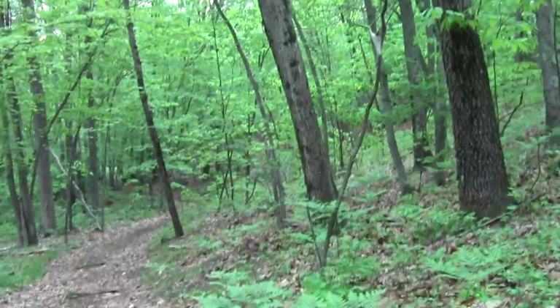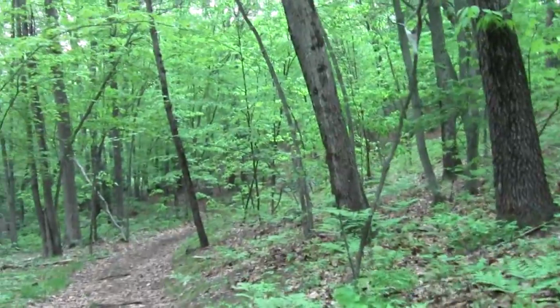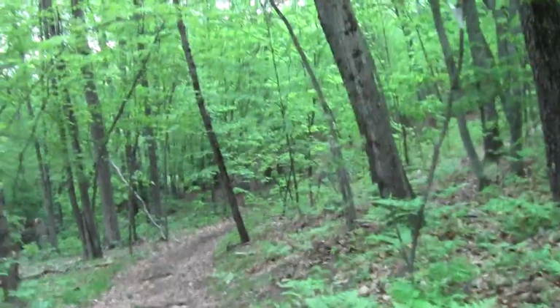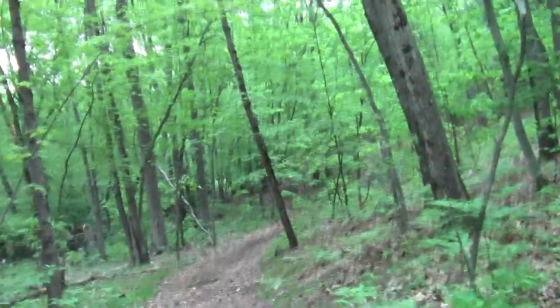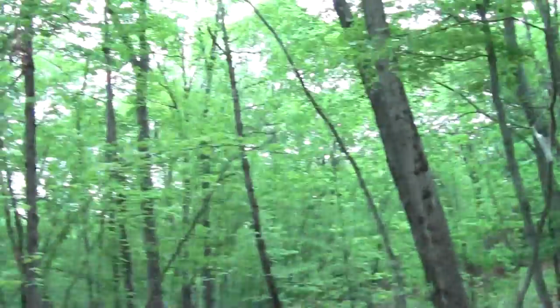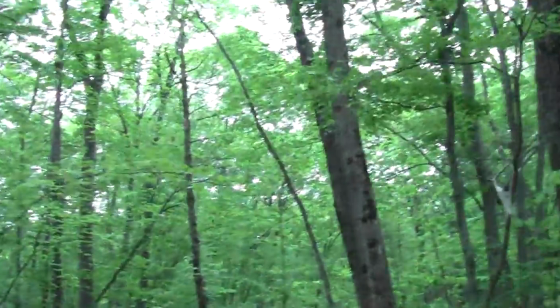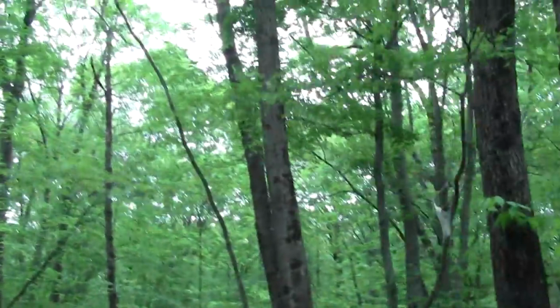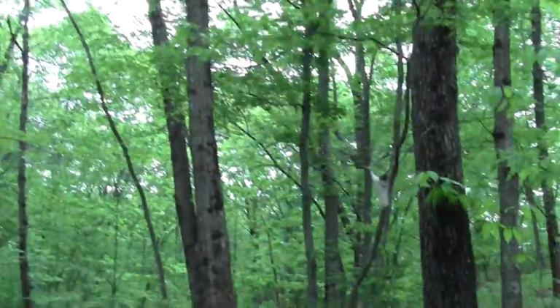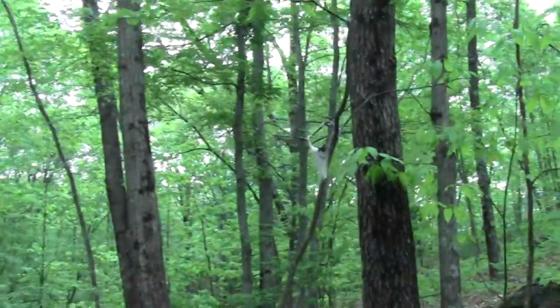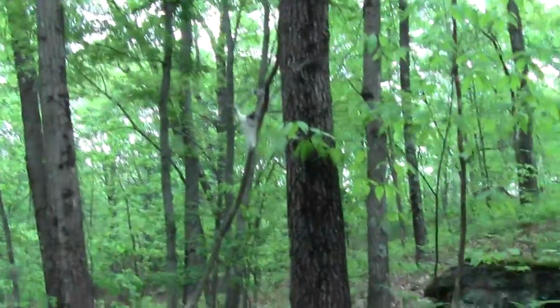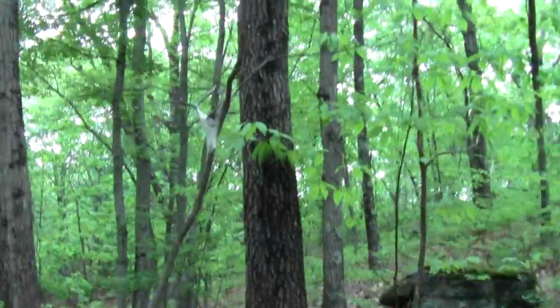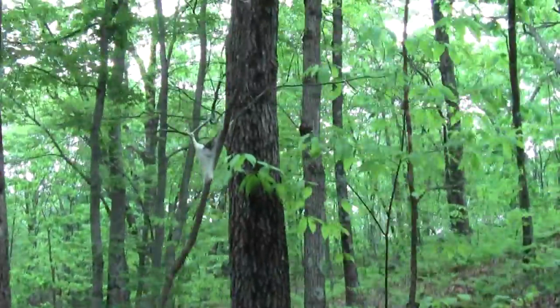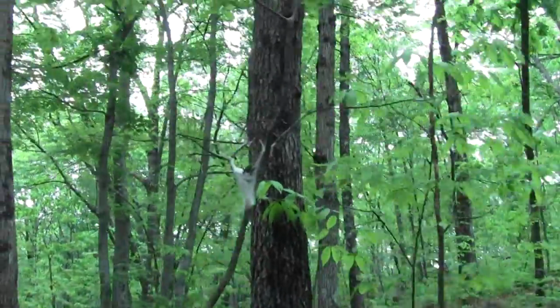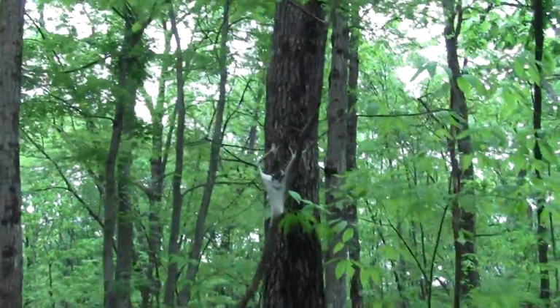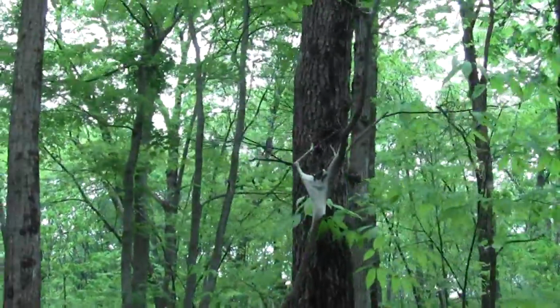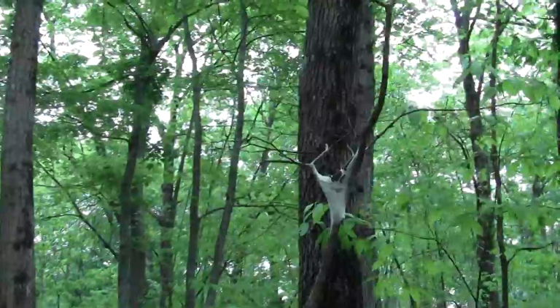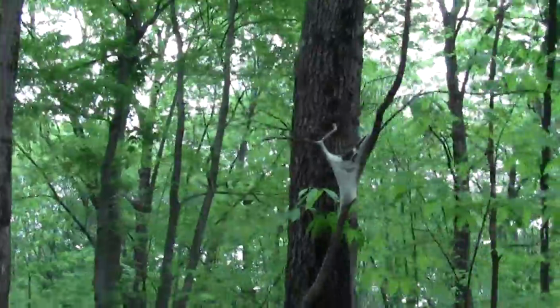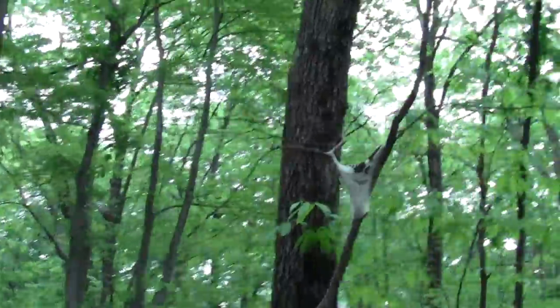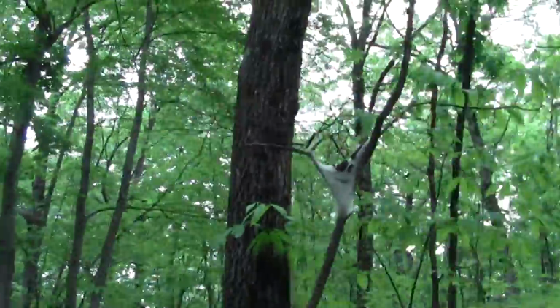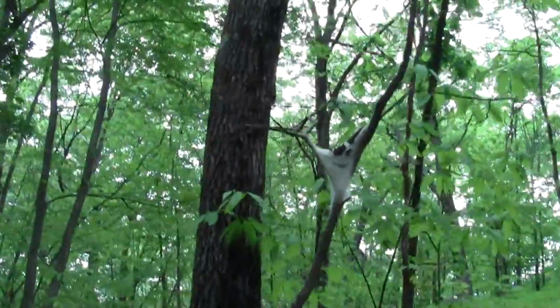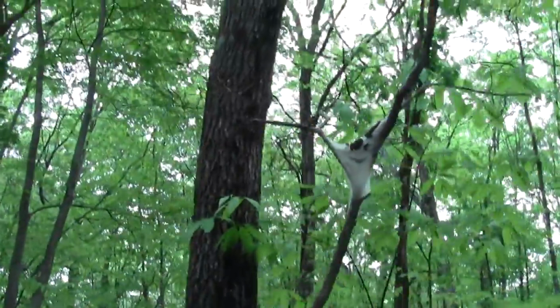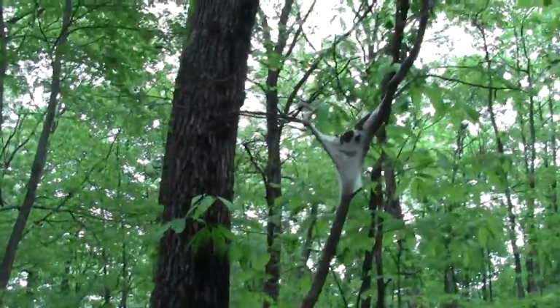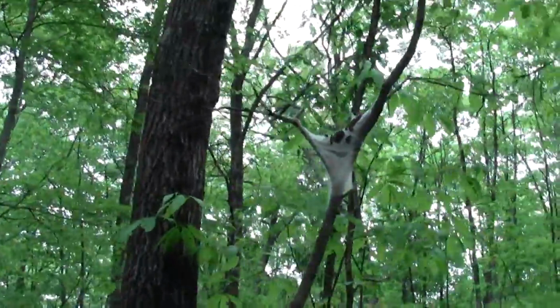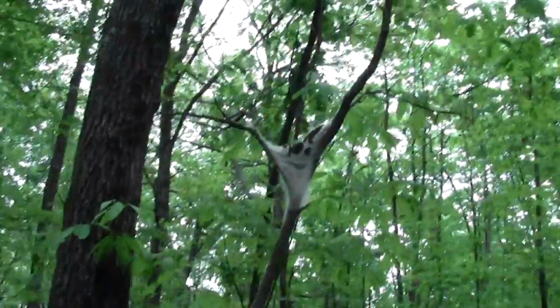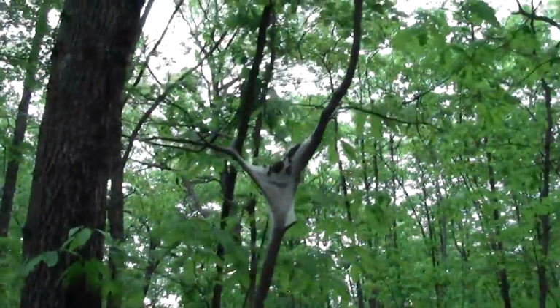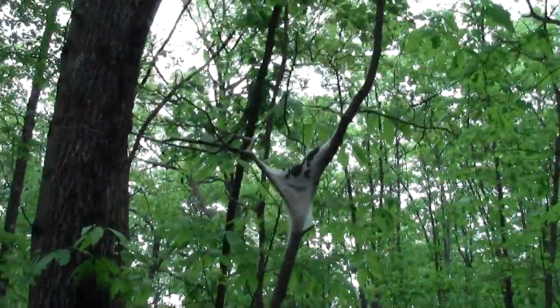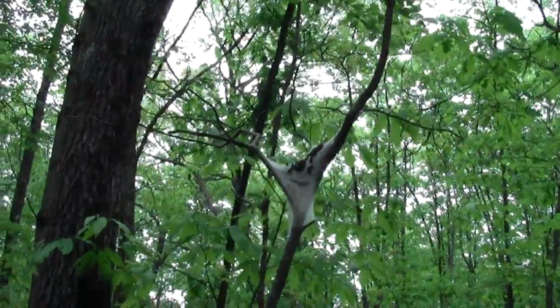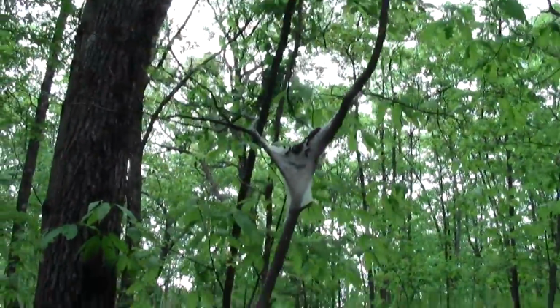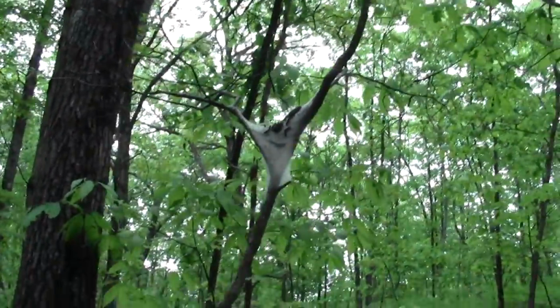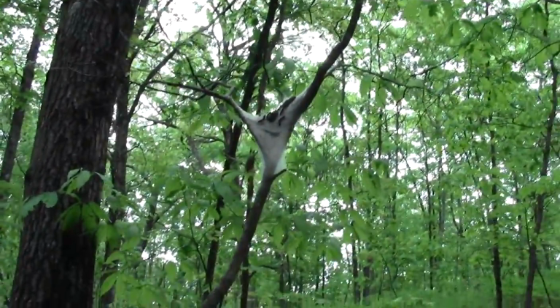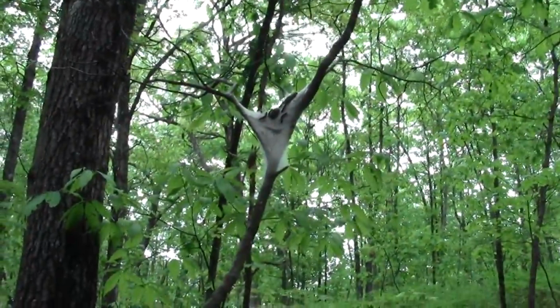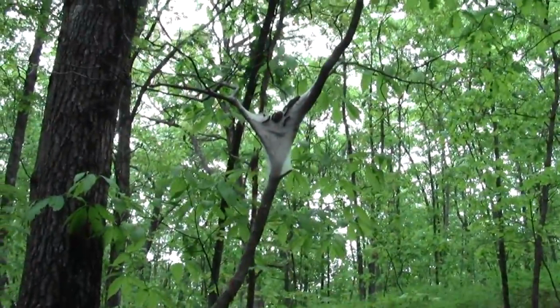More tent caterpillar action. These guys are out — they're looking for something to ravage.